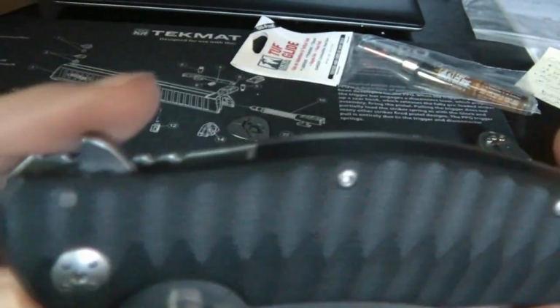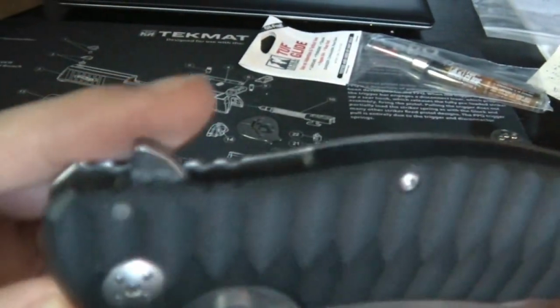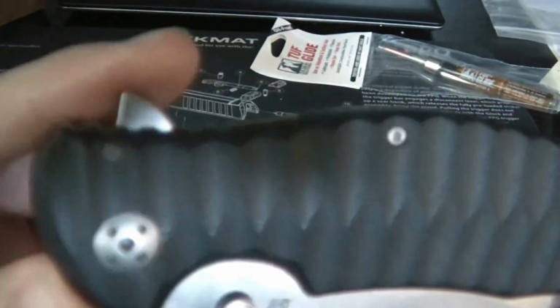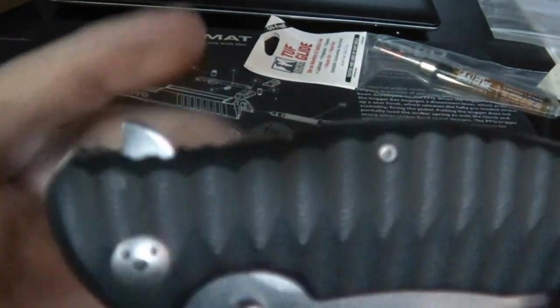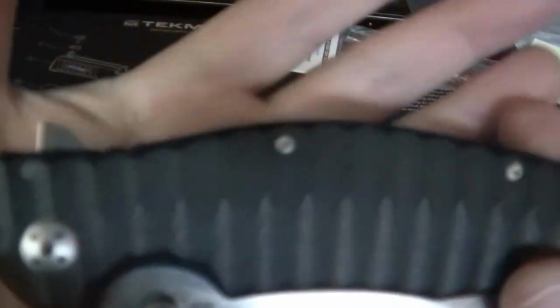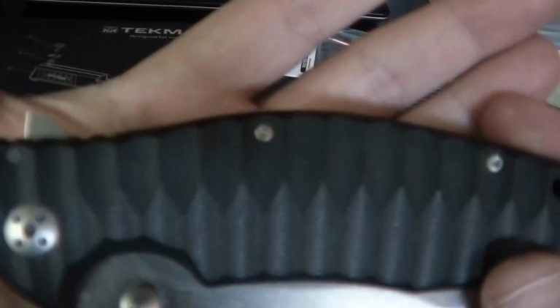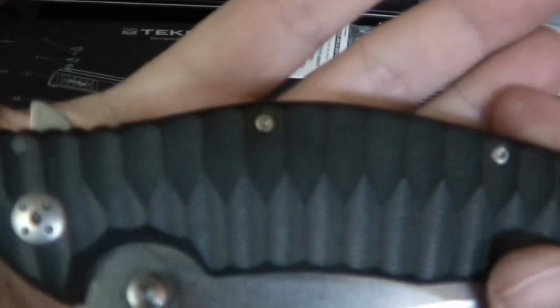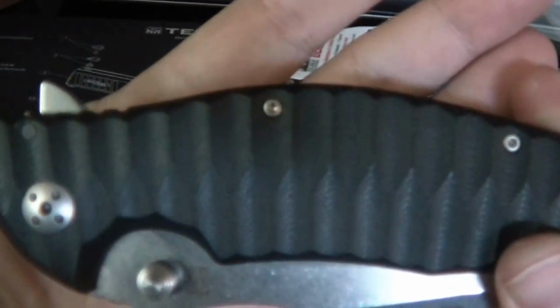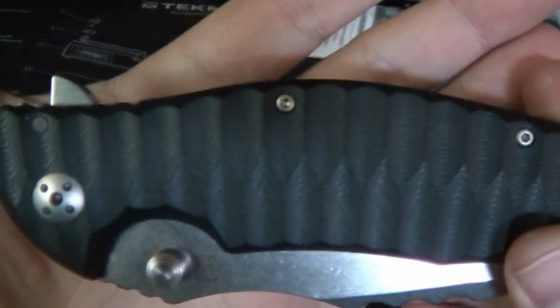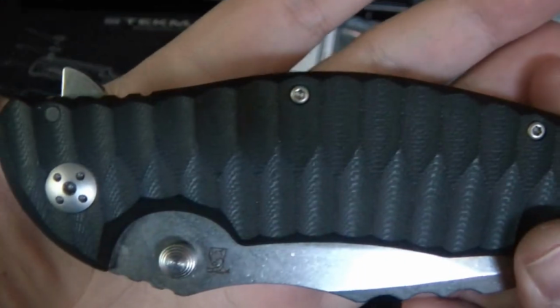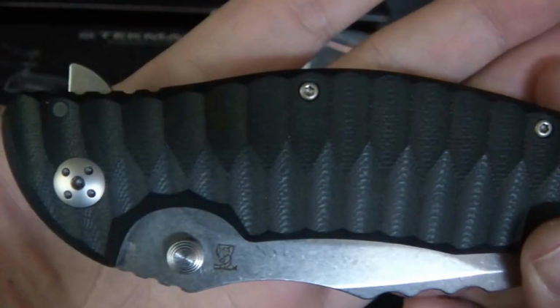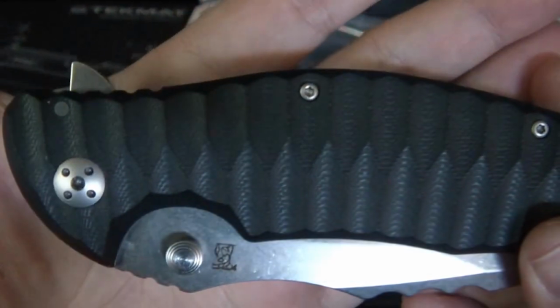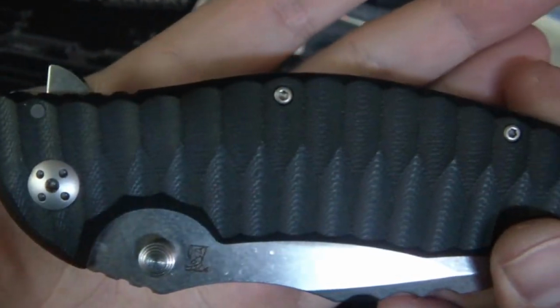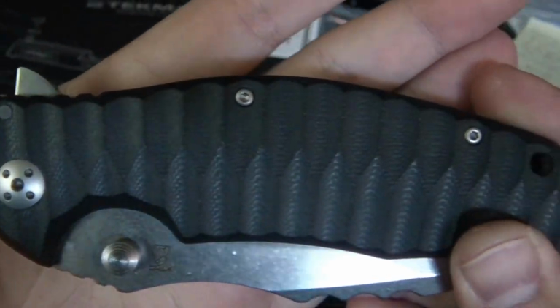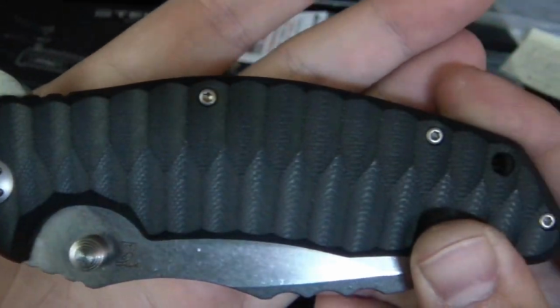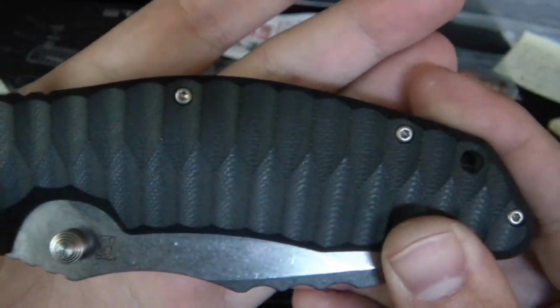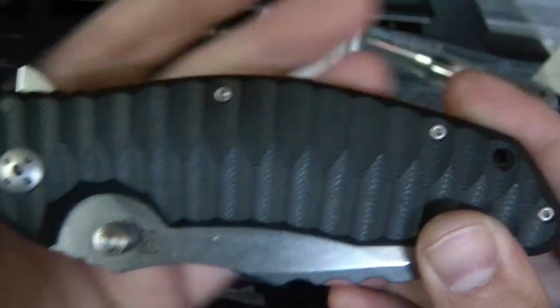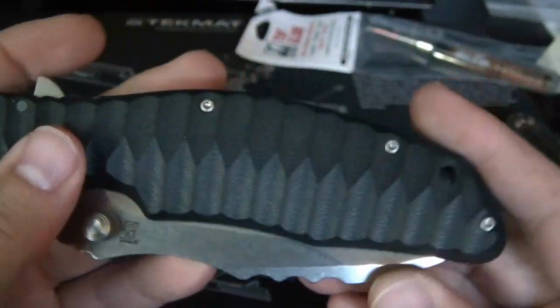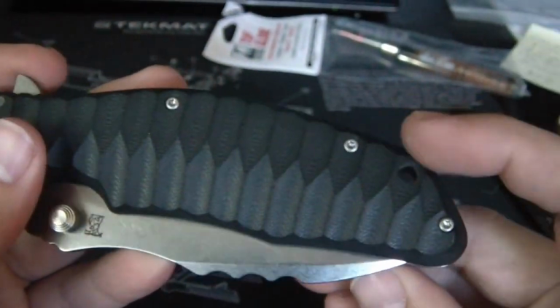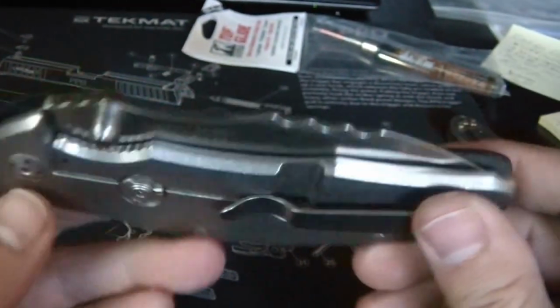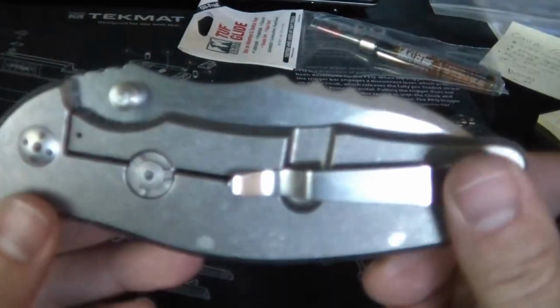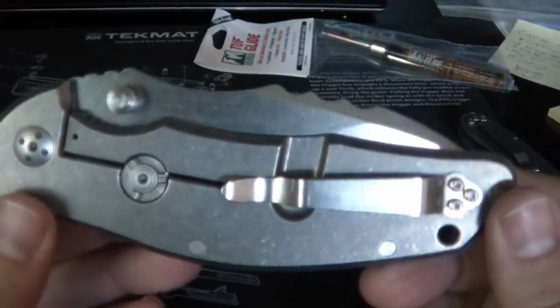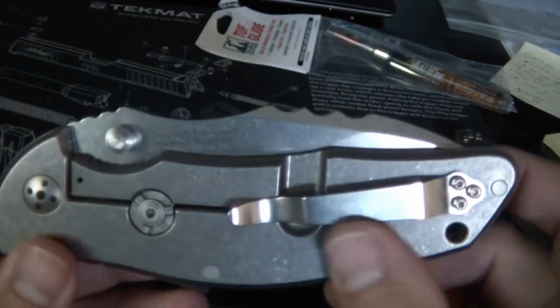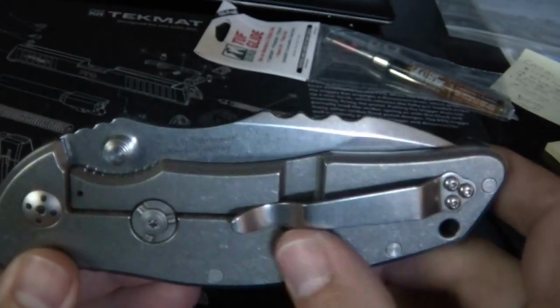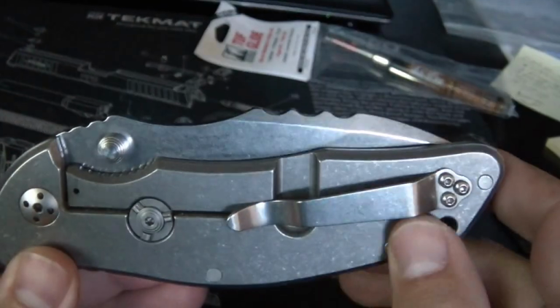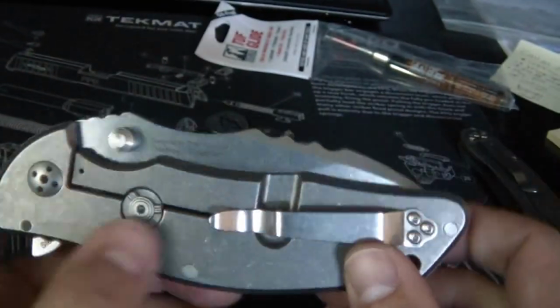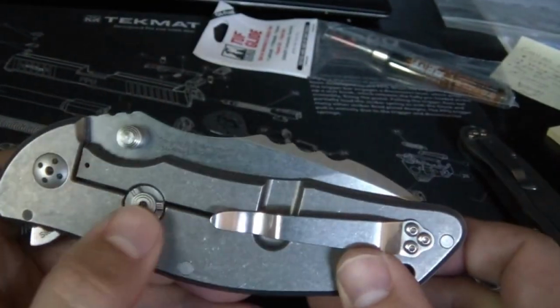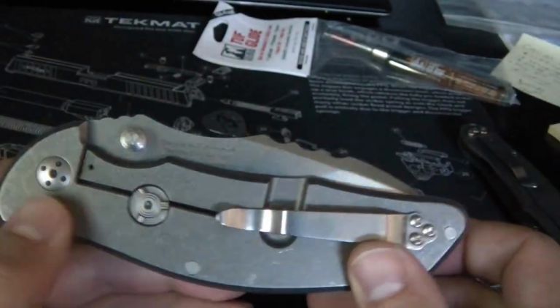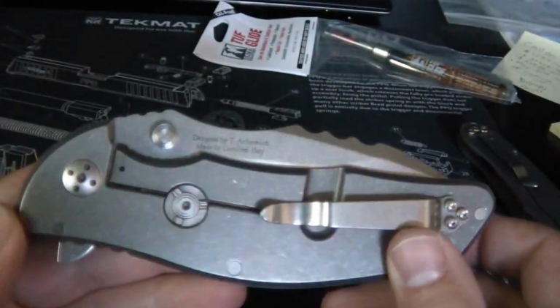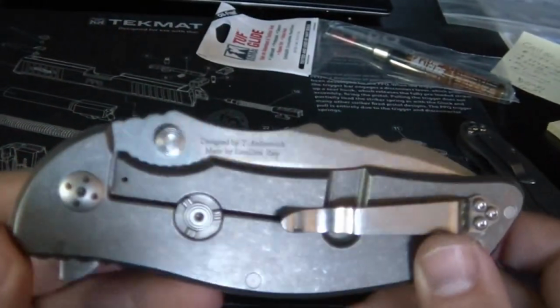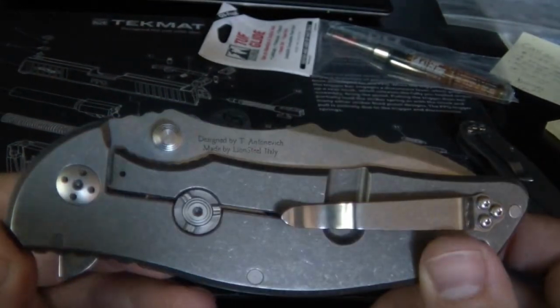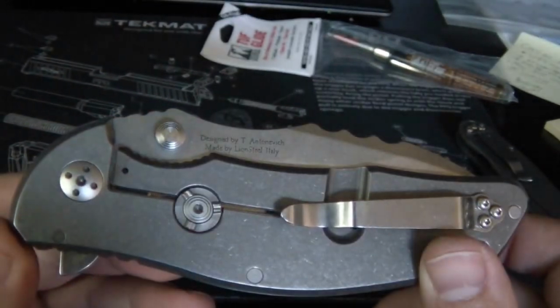Those scales are nice, though. It's got some nice 3D machining on the G10 - that's pretty slick. And it's got a real smooth stonewashed finish on the titanium.